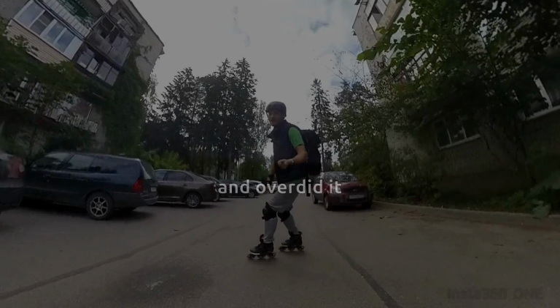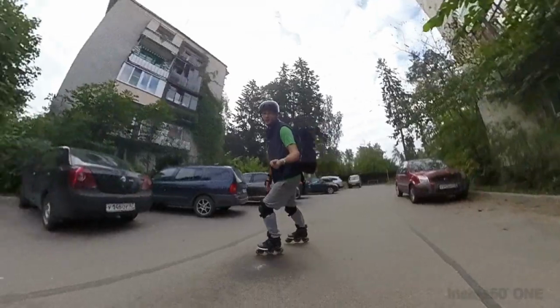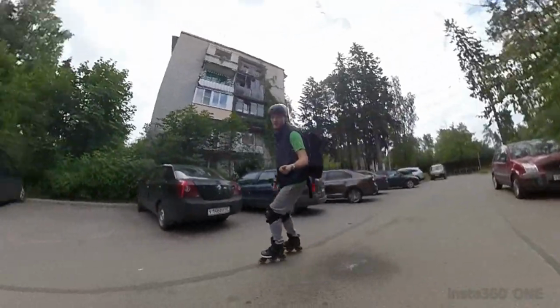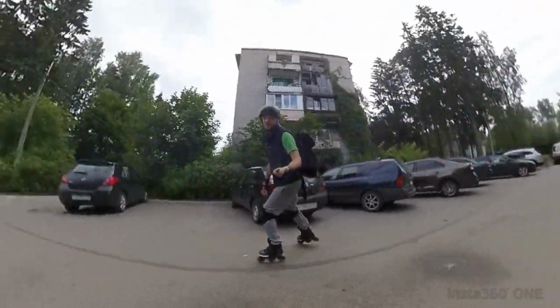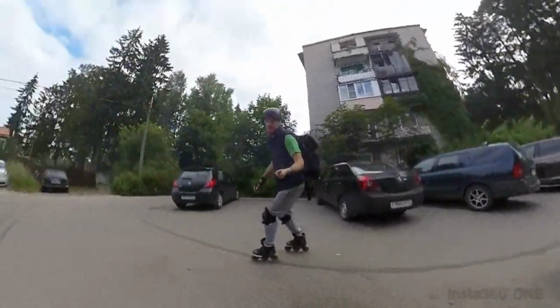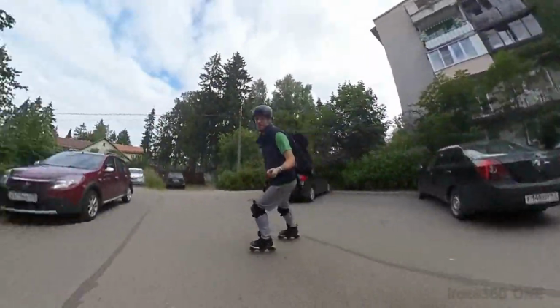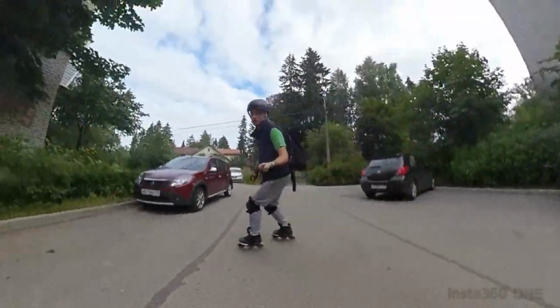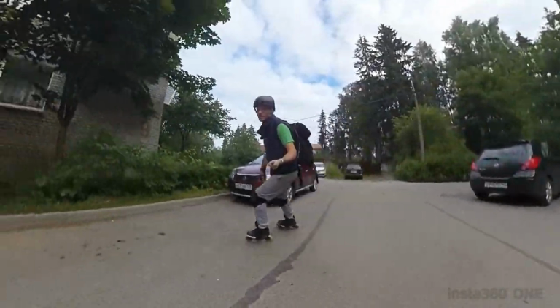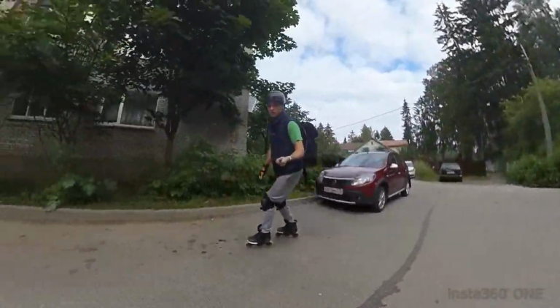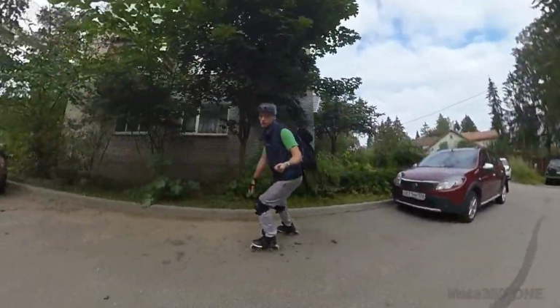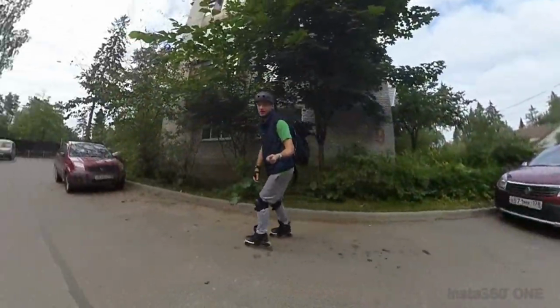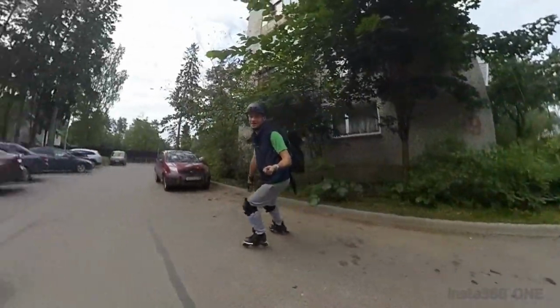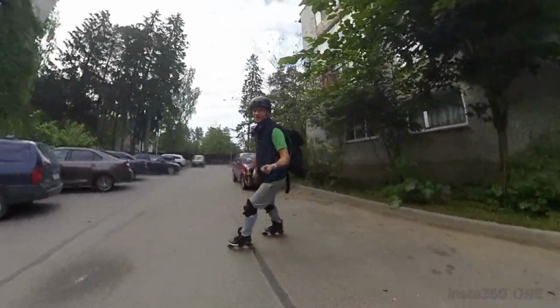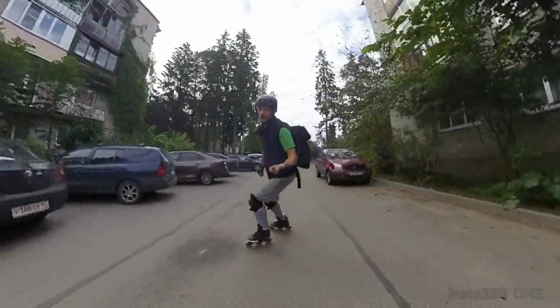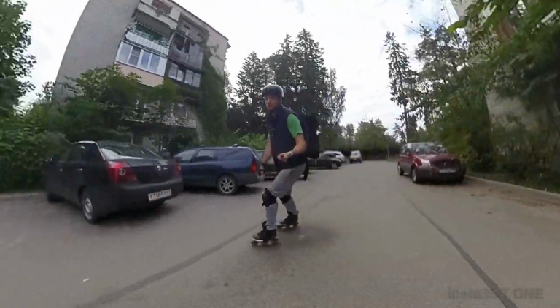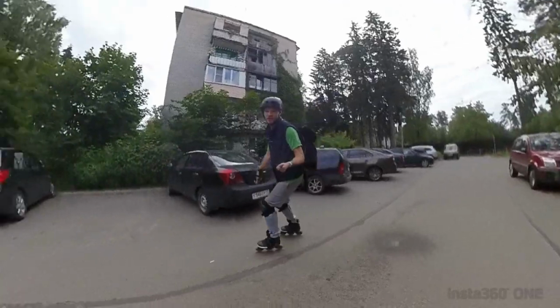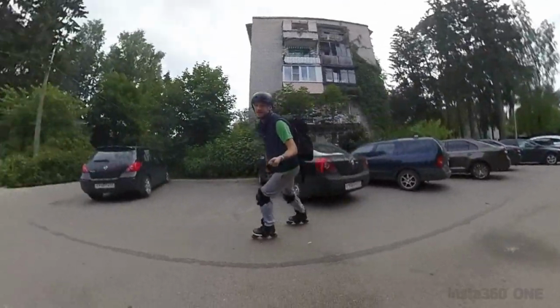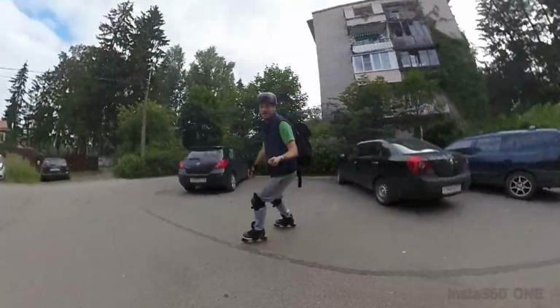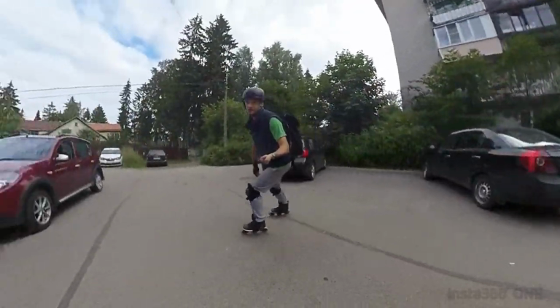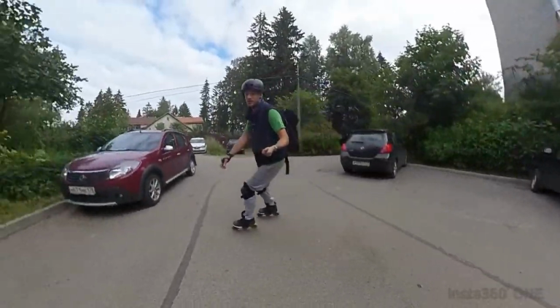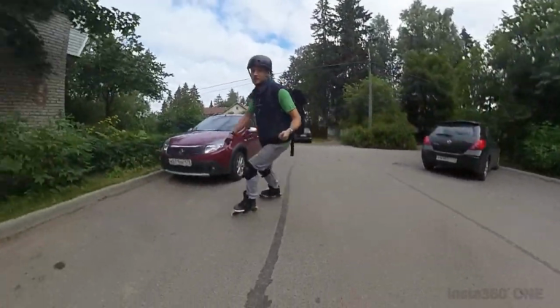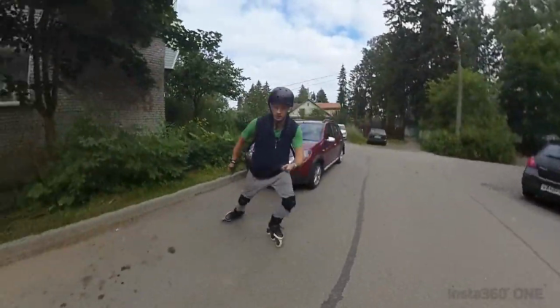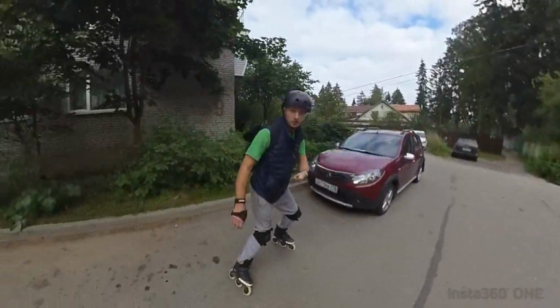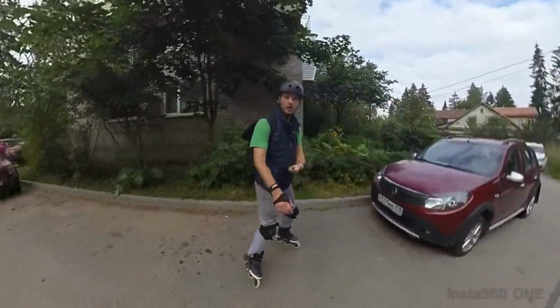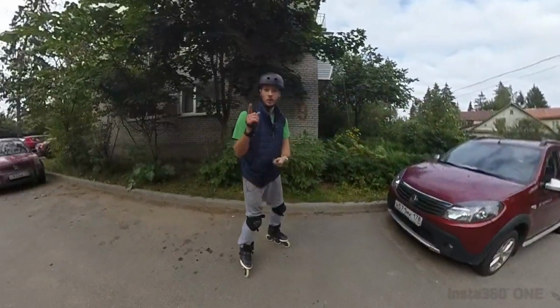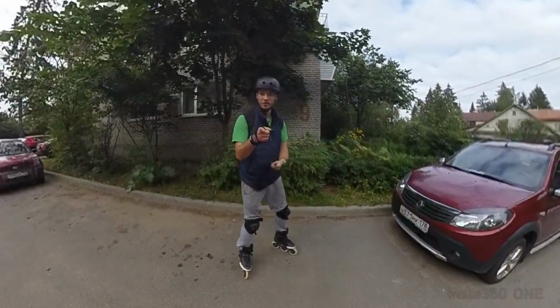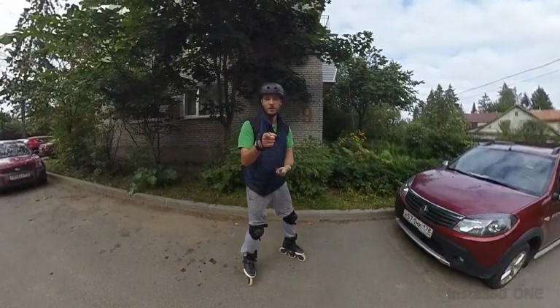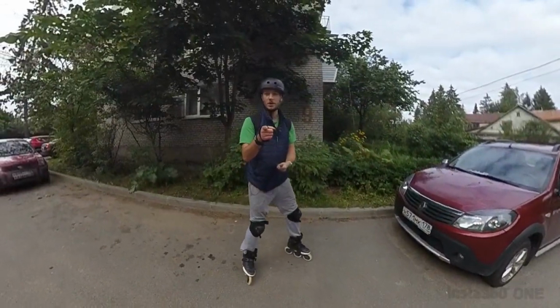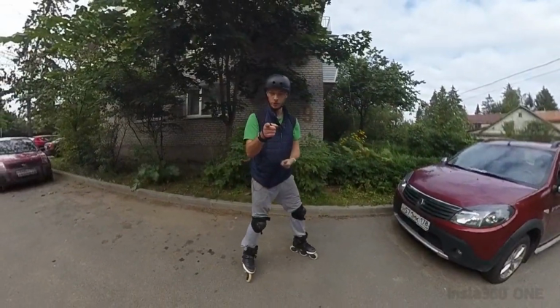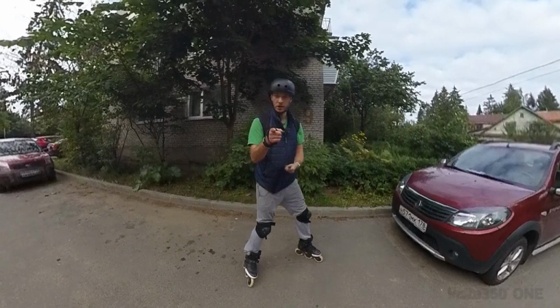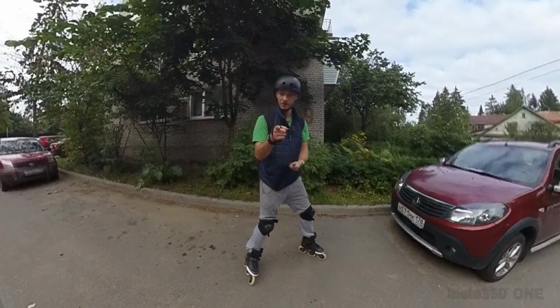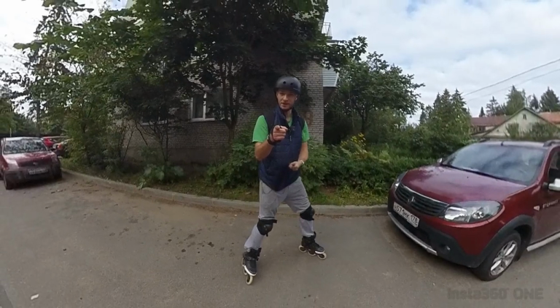Hello, YouTubers! My name is Nixby, and you are on the channel for those who love inline skating and want to progress in it. And today we will be talking about turning on inline skates.